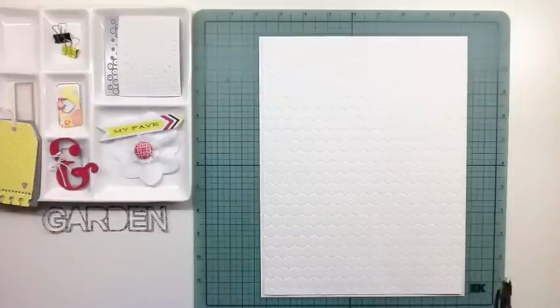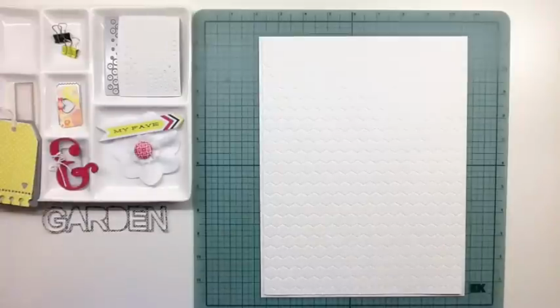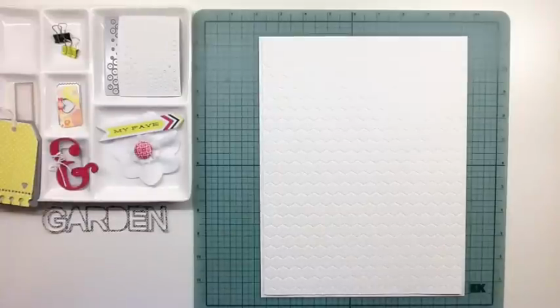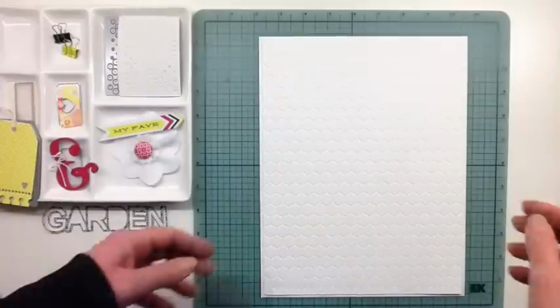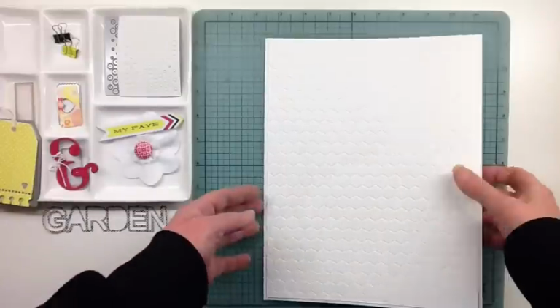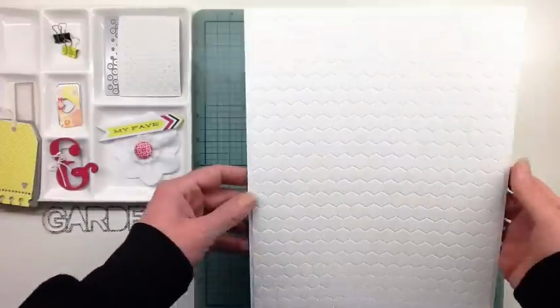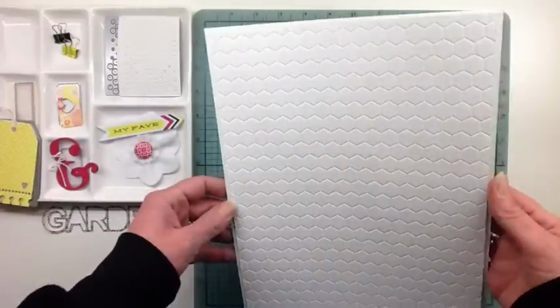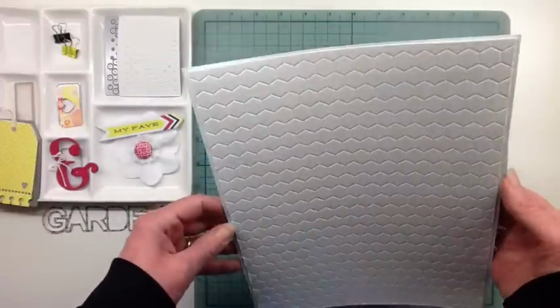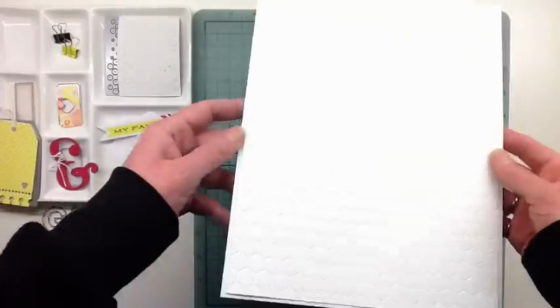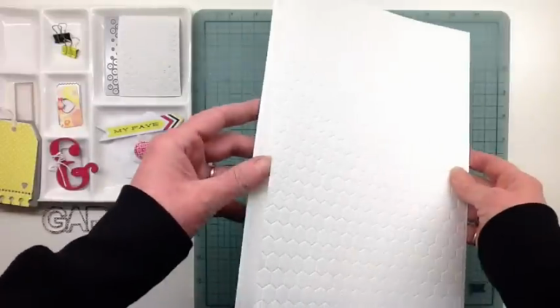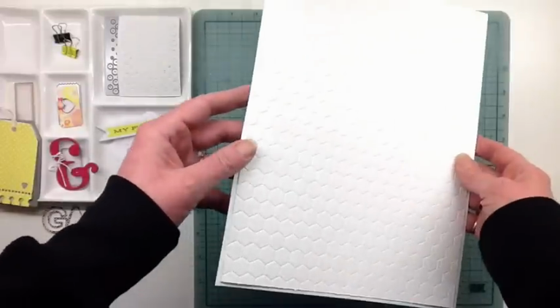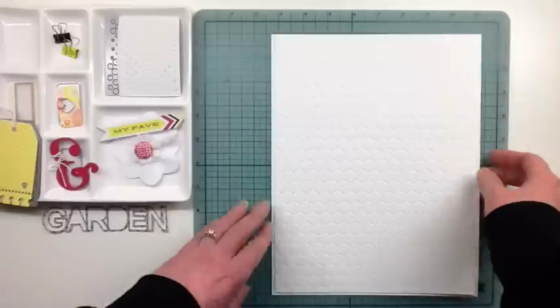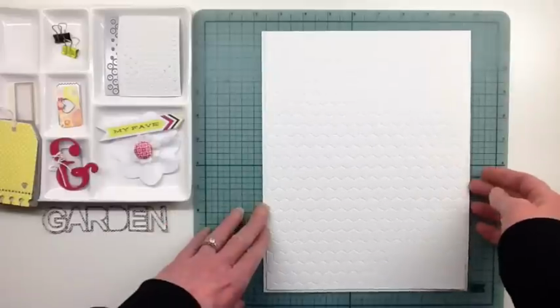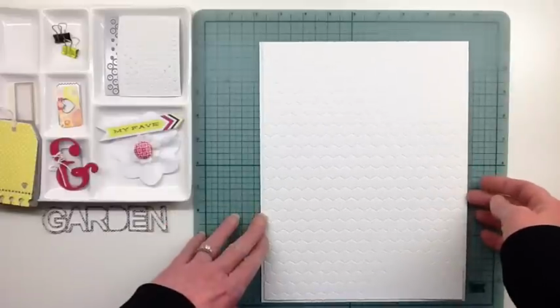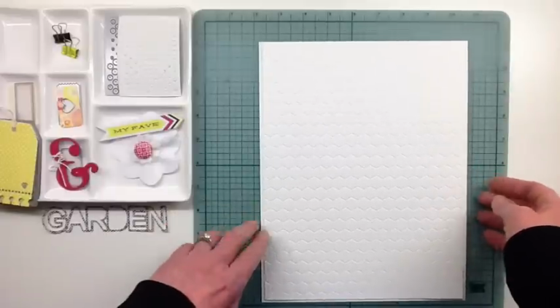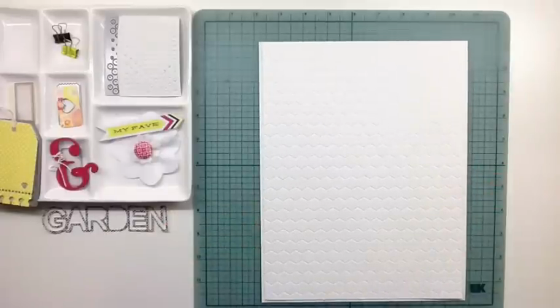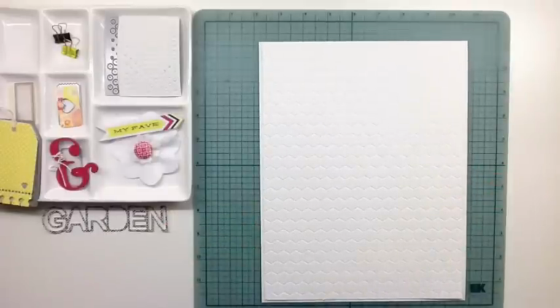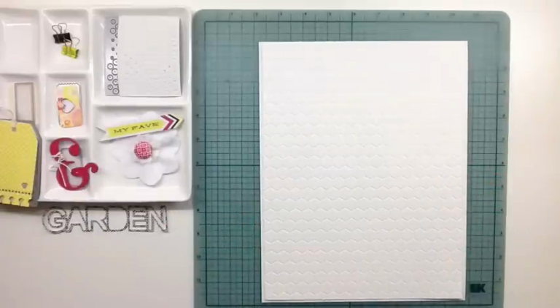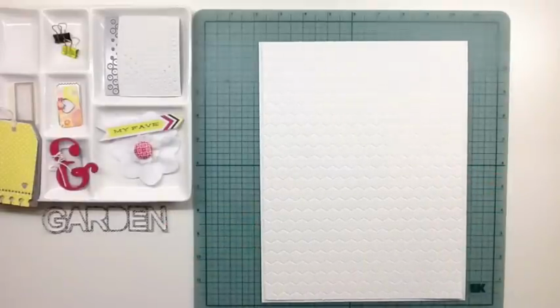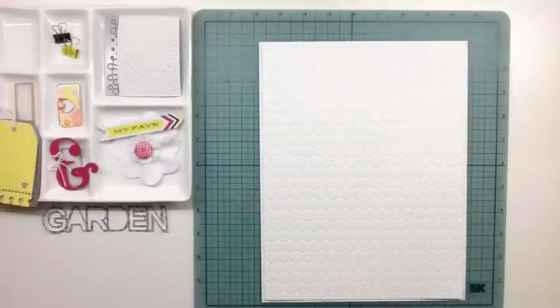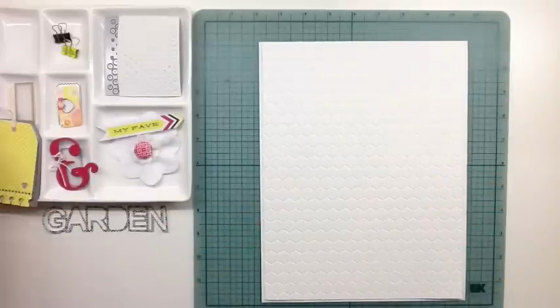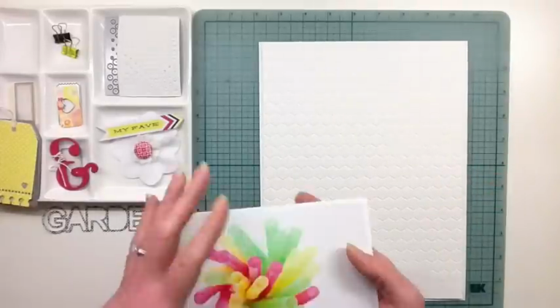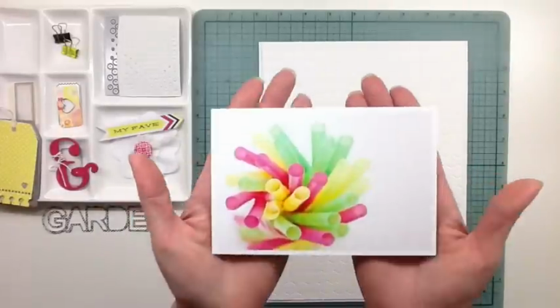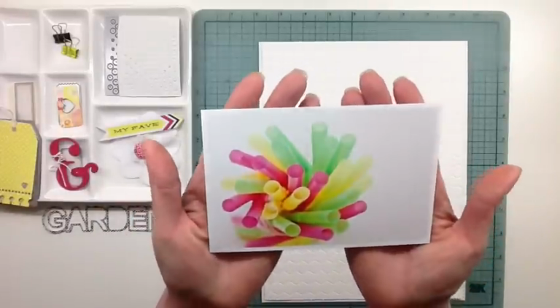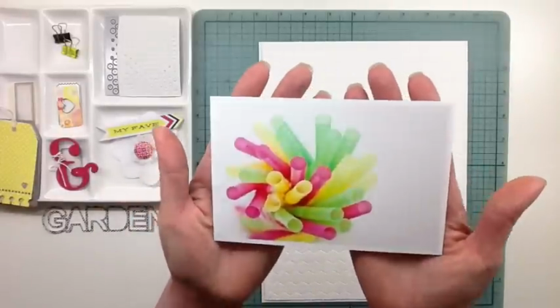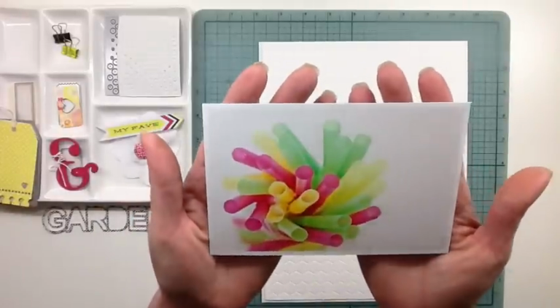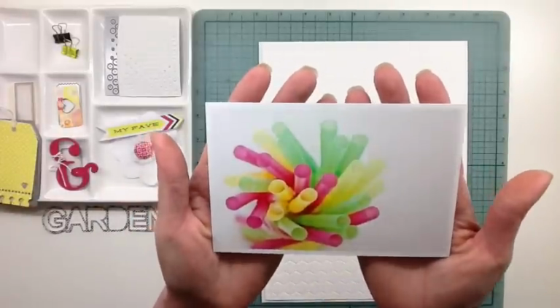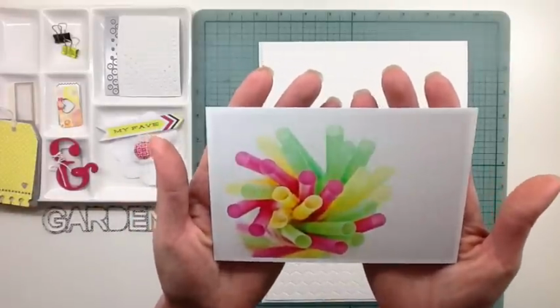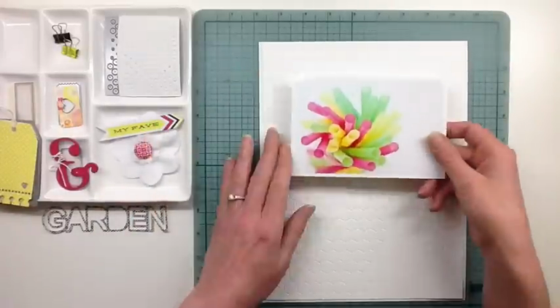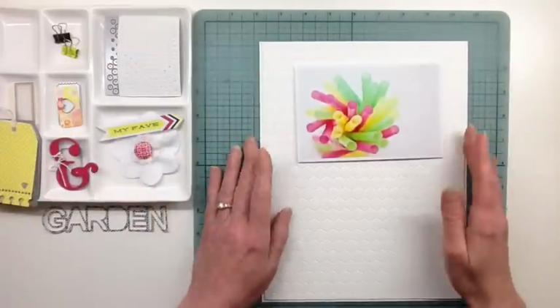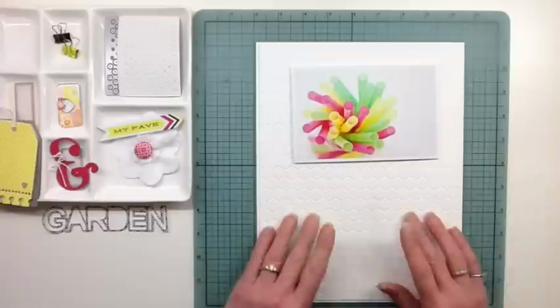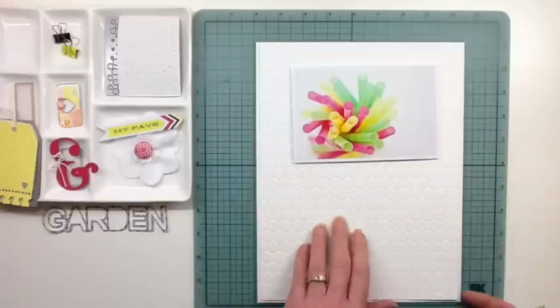Hello everybody, welcome back. I've got another 8.5x11 layout. I embossed my background piece of white cardstock with my honeycomb embossing folder.